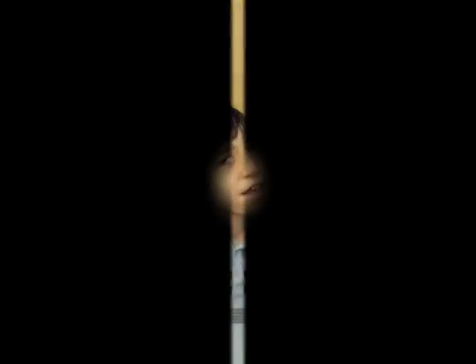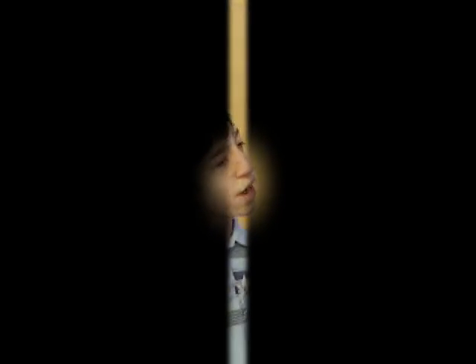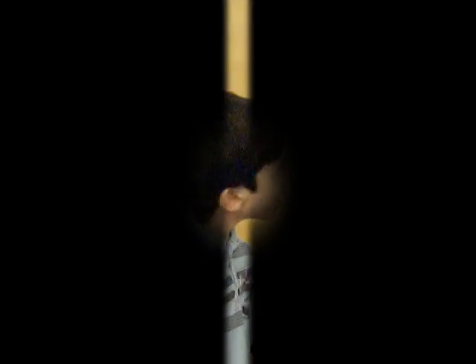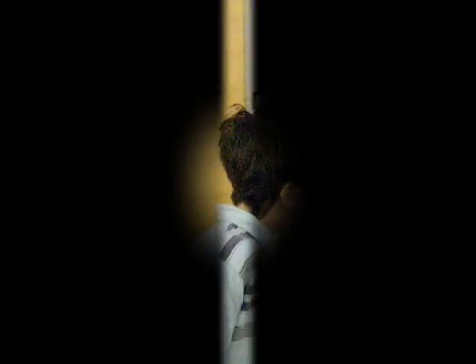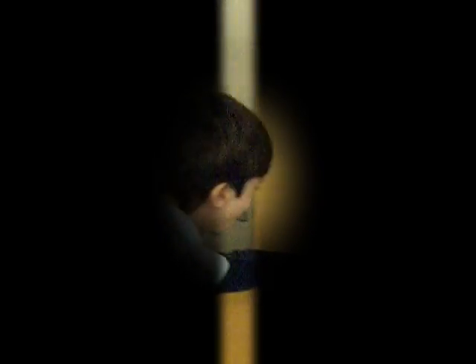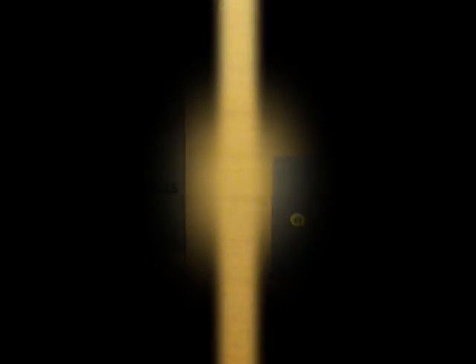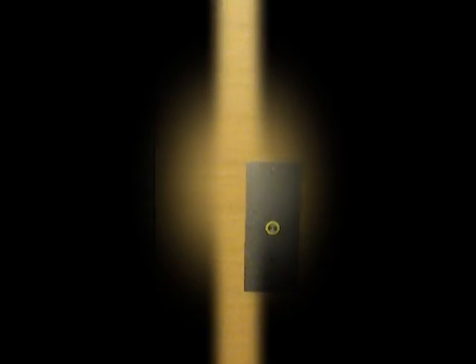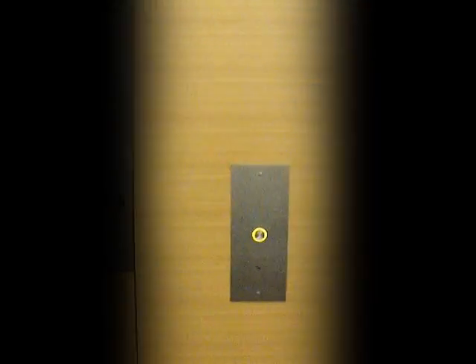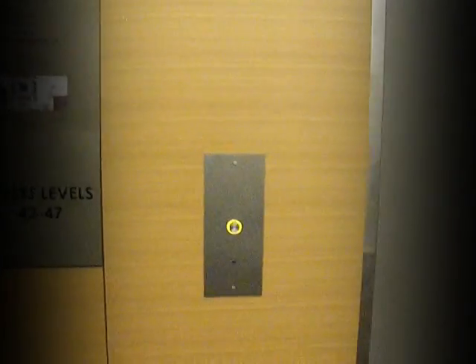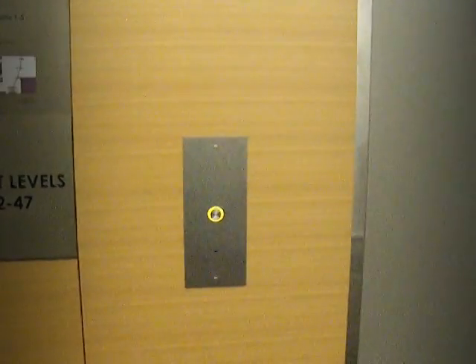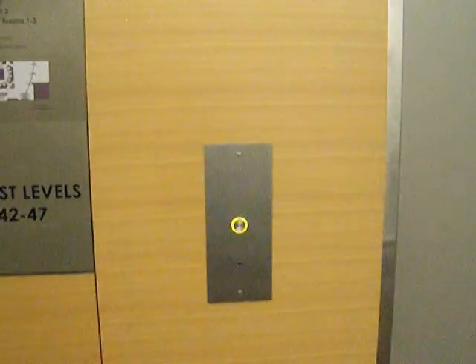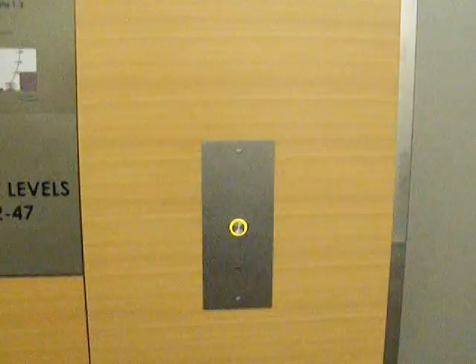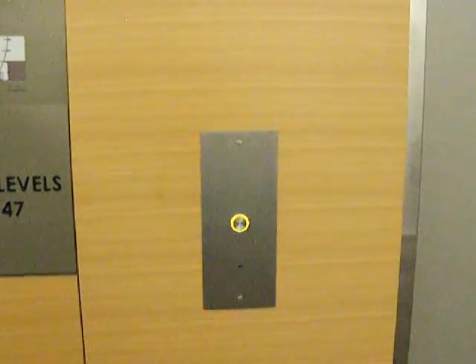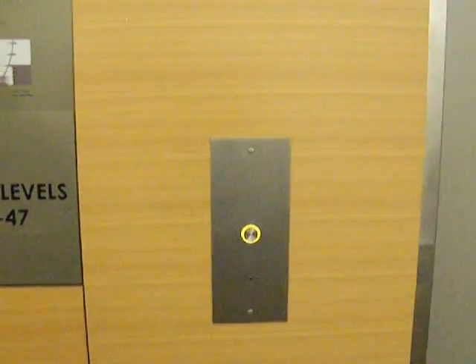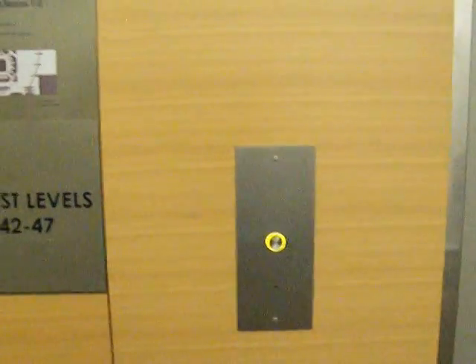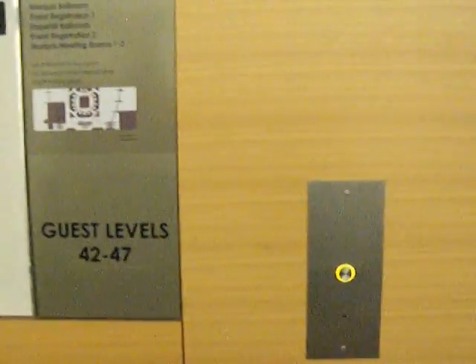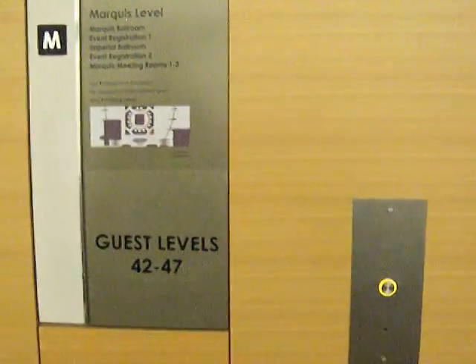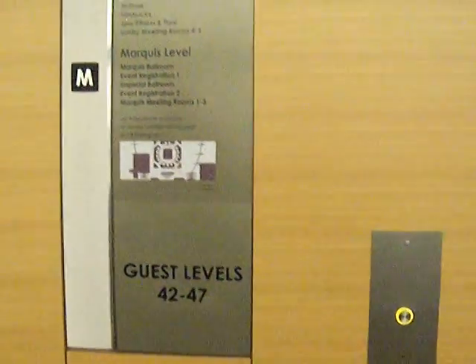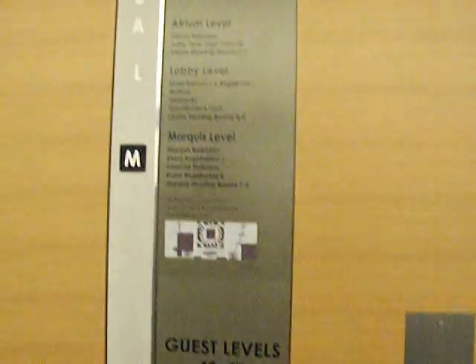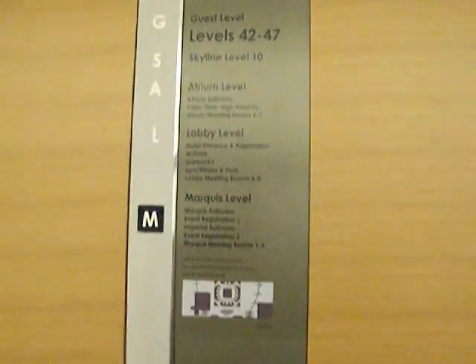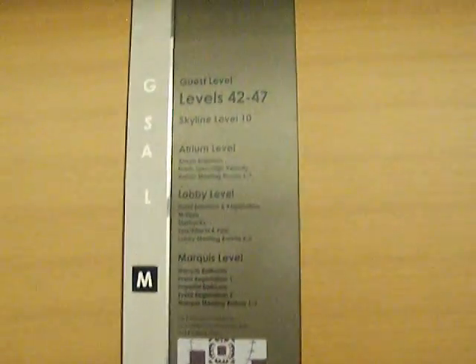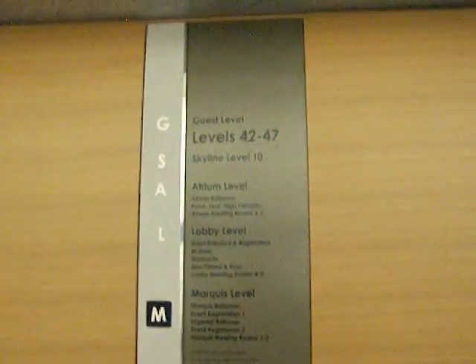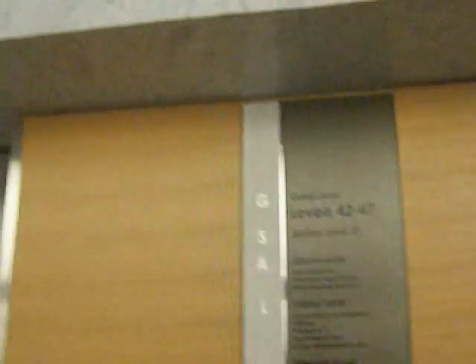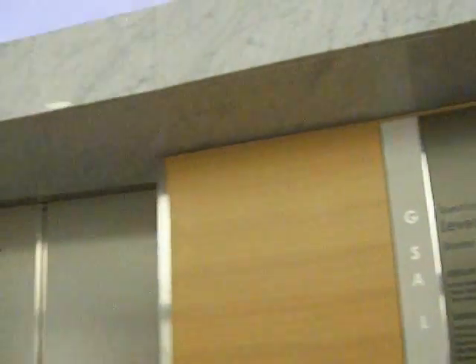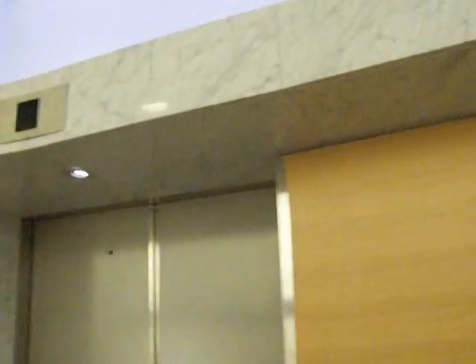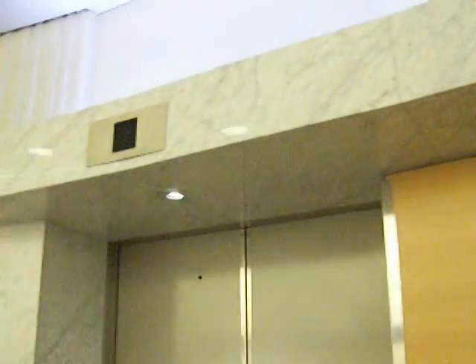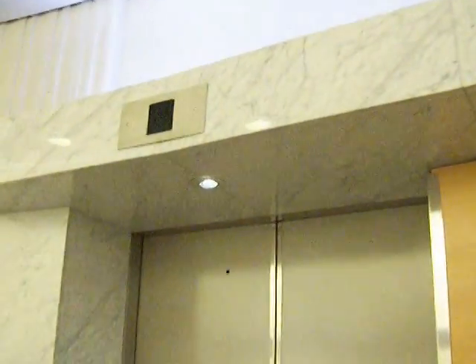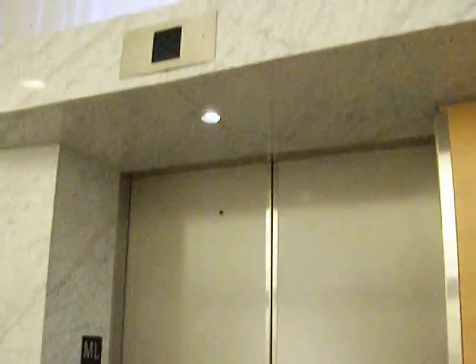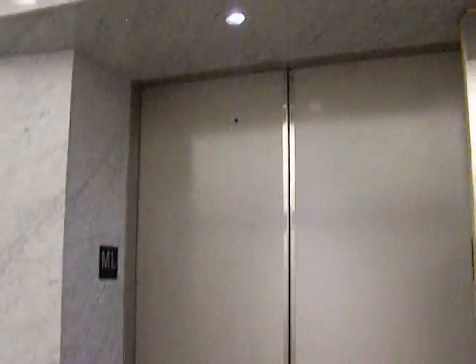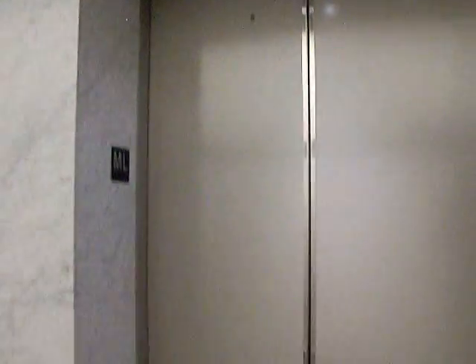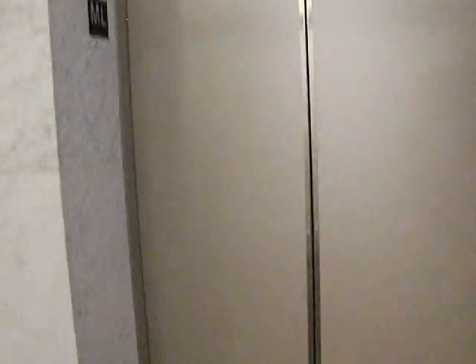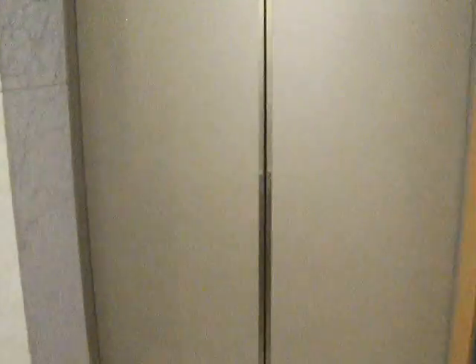Guess where we are. That's right — this is the old Marriott Marquis in Atlanta, Georgia, and we all know it's an Otis. It is an Otis with yellow buttons like that. Yep, and then Series 1 up side.